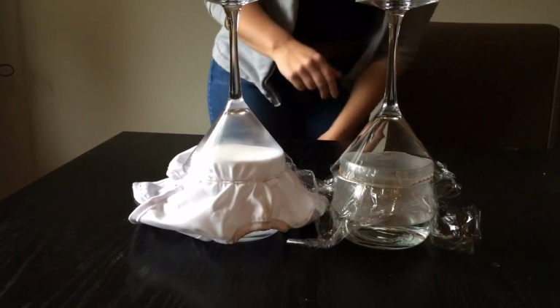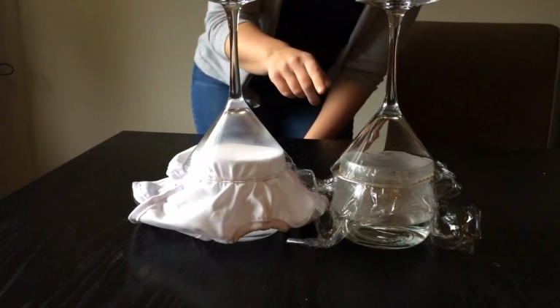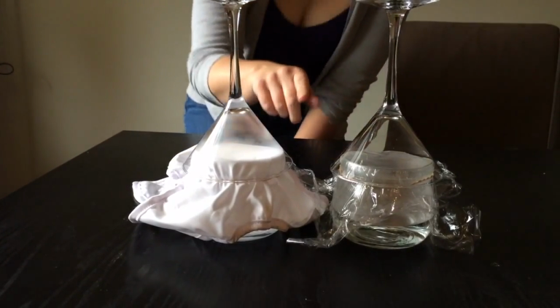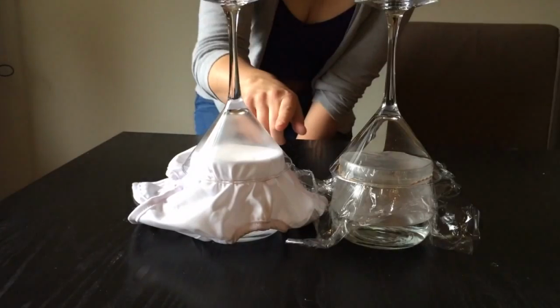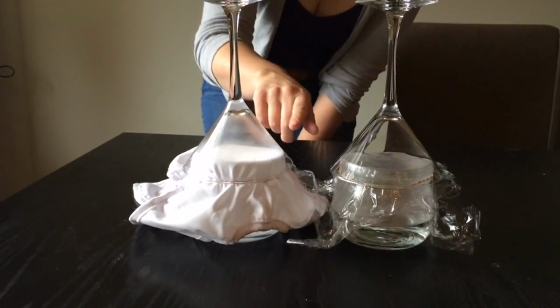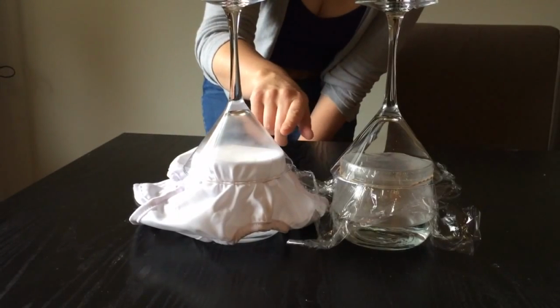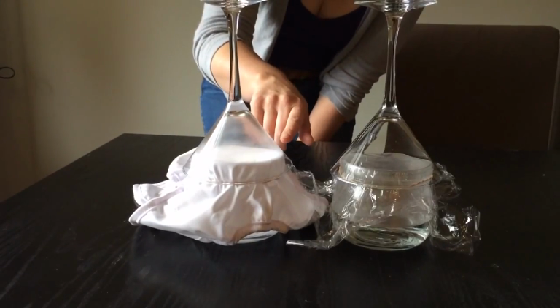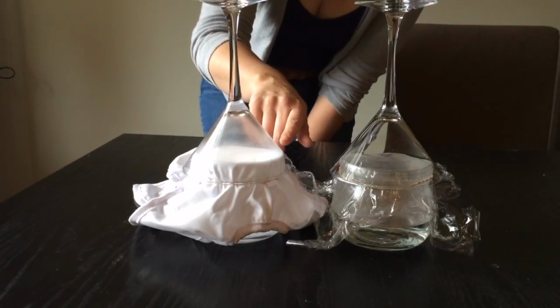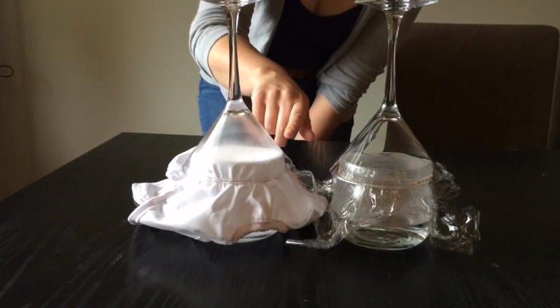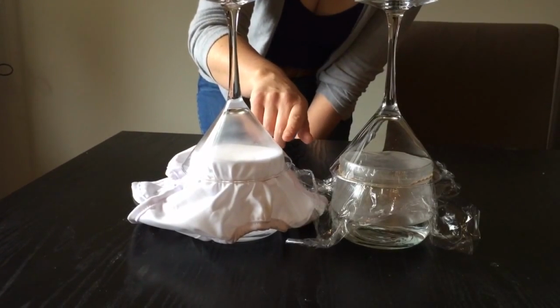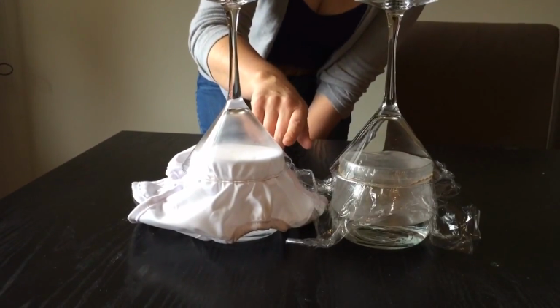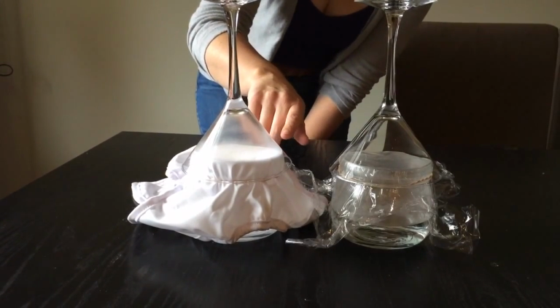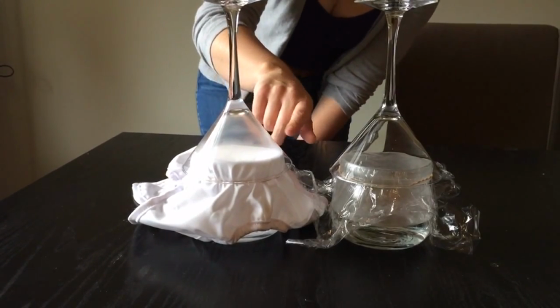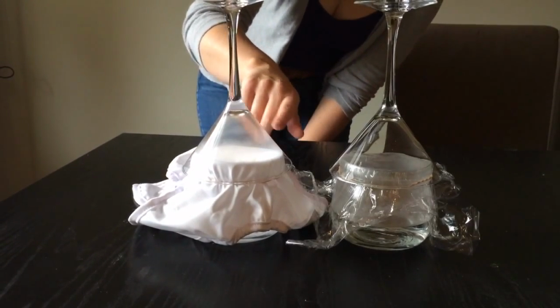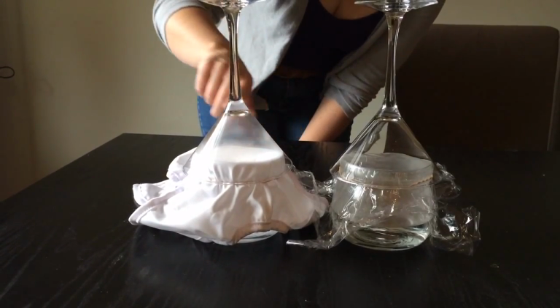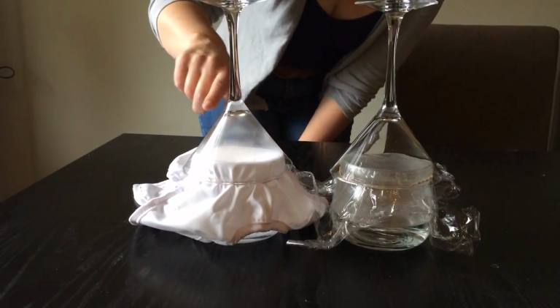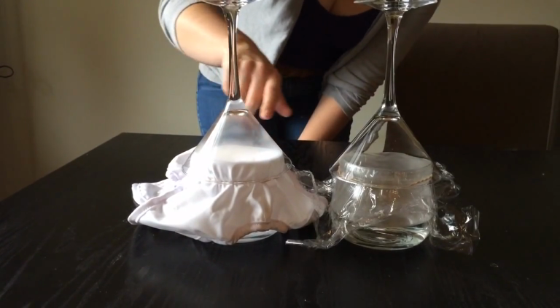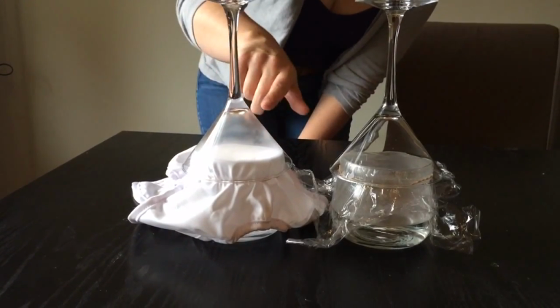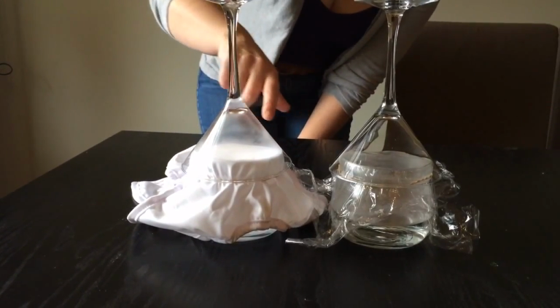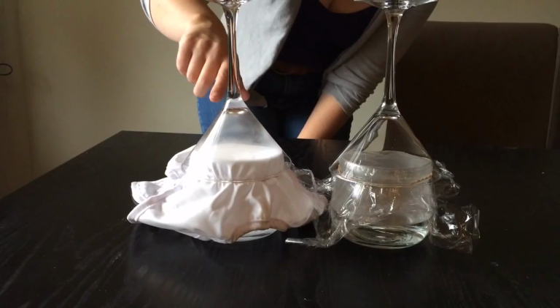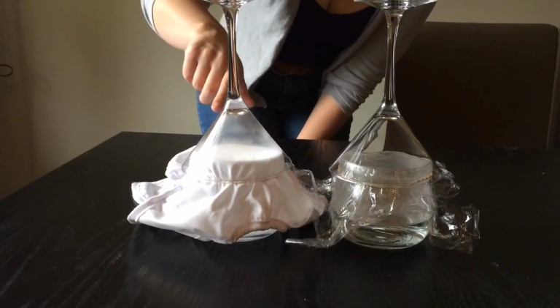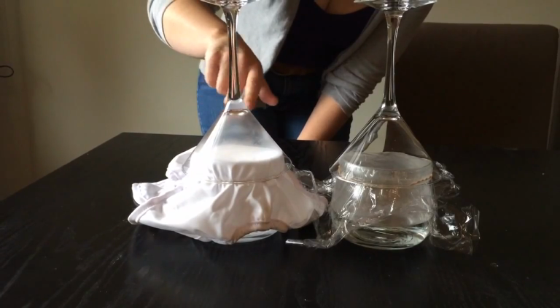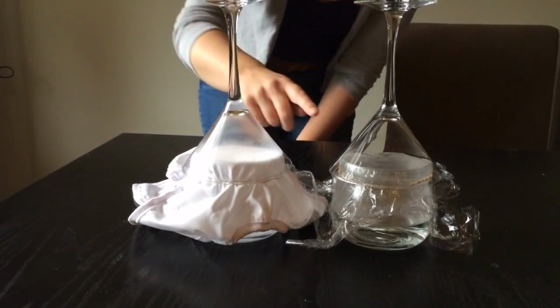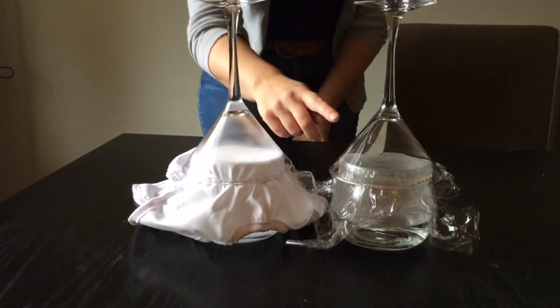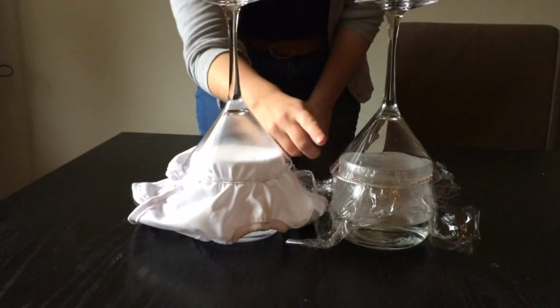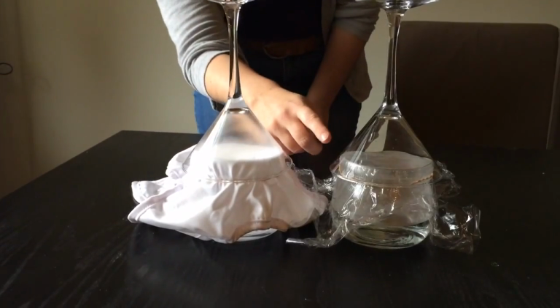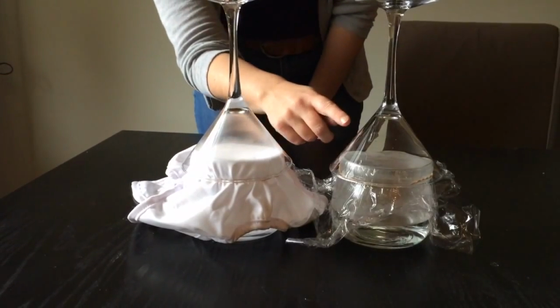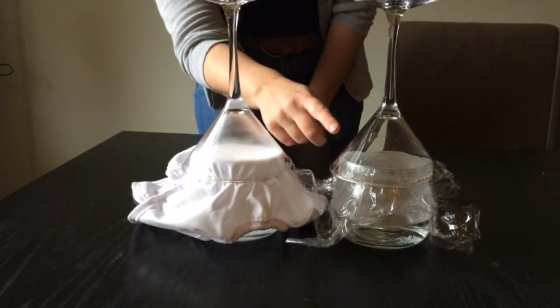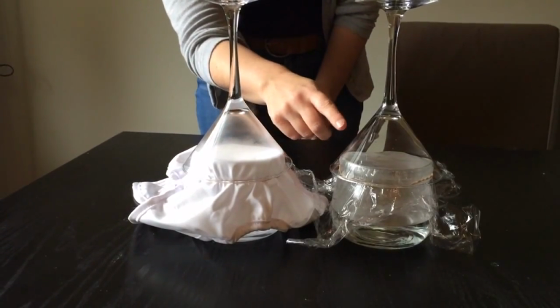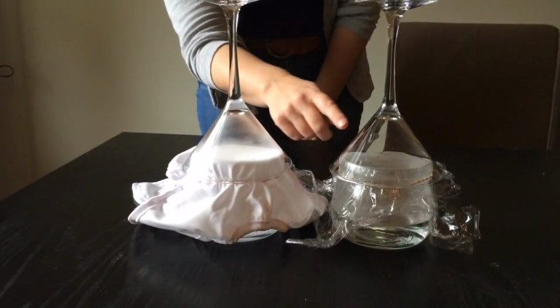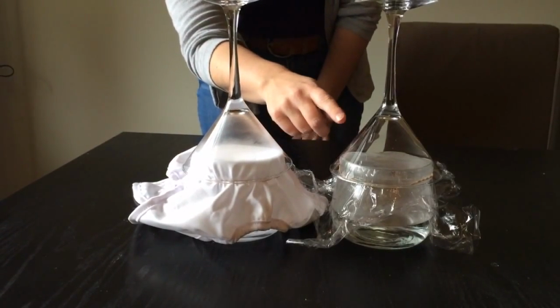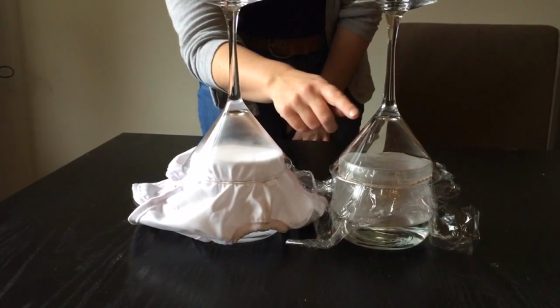As you can see, the water vapour is starting to make its way through the cover and it's fogging up the outside of this glass, whereas the one over the cling wrap is still clear.